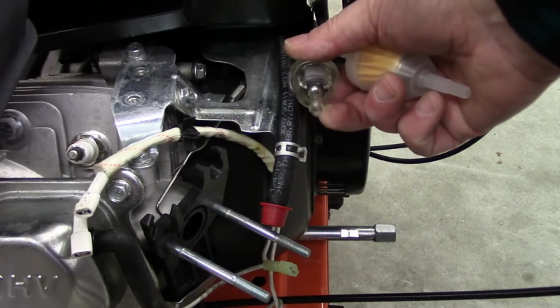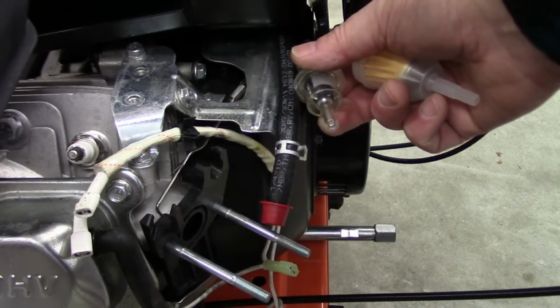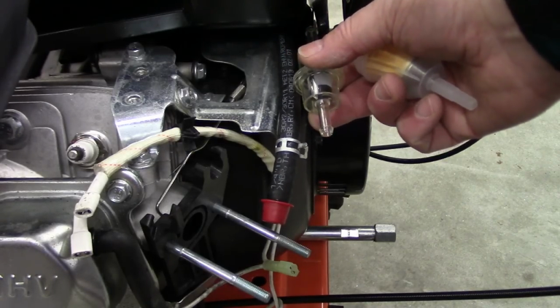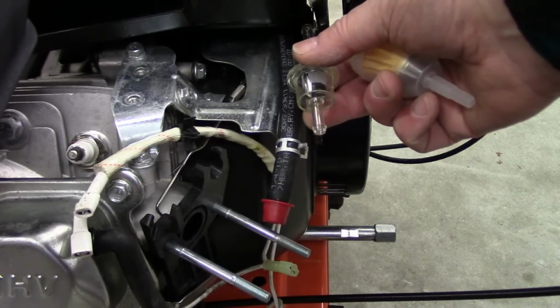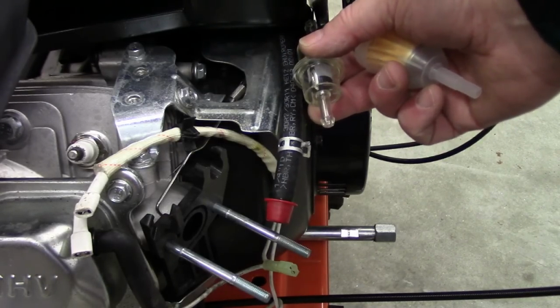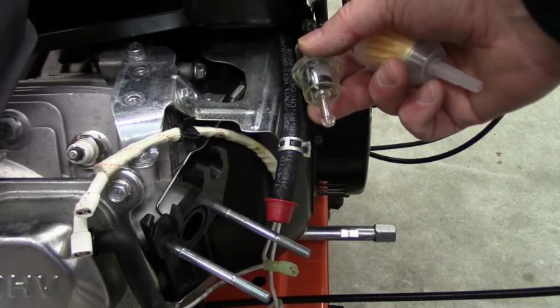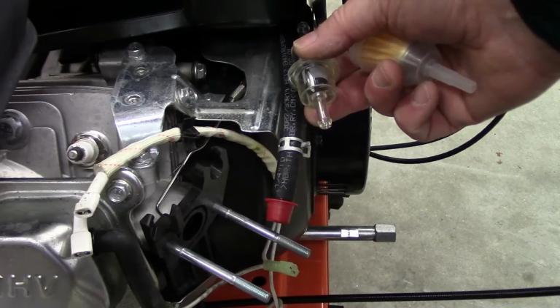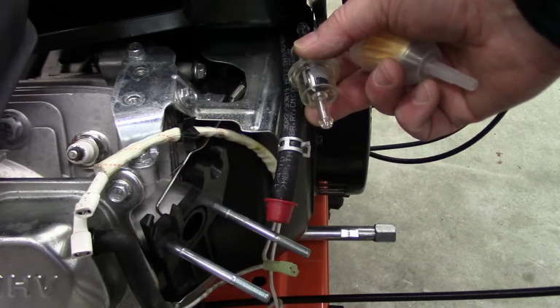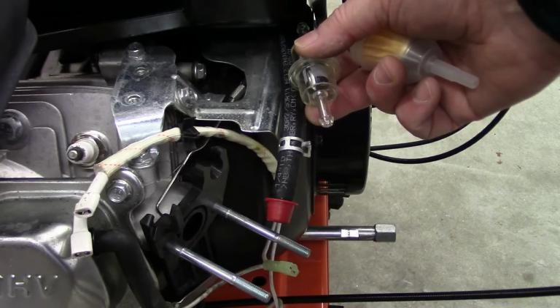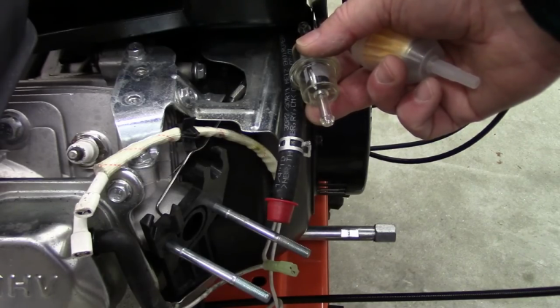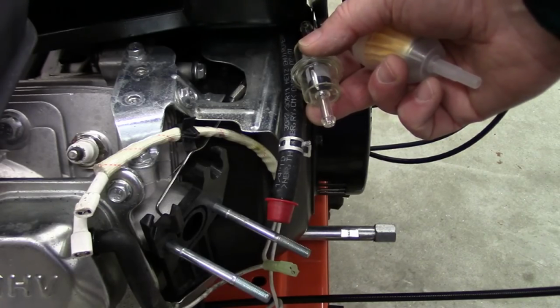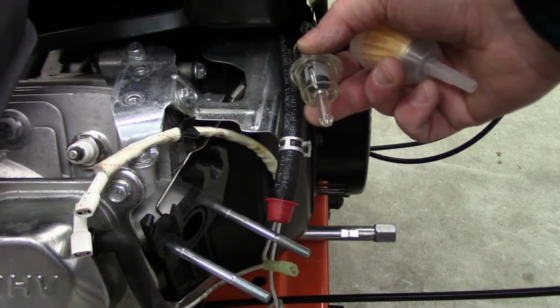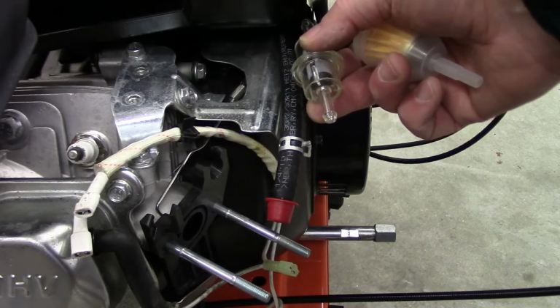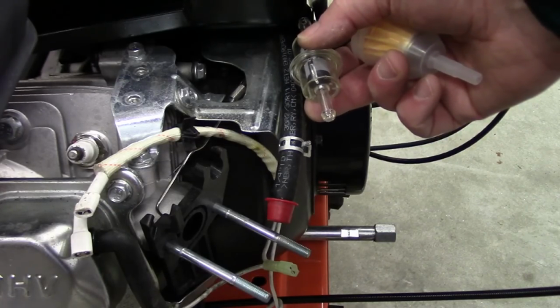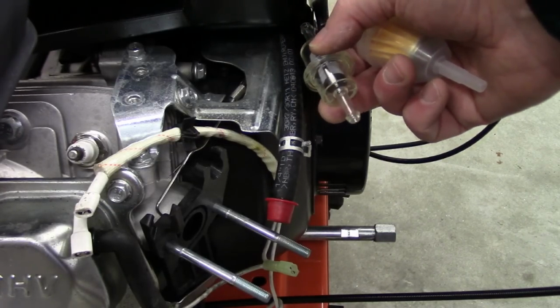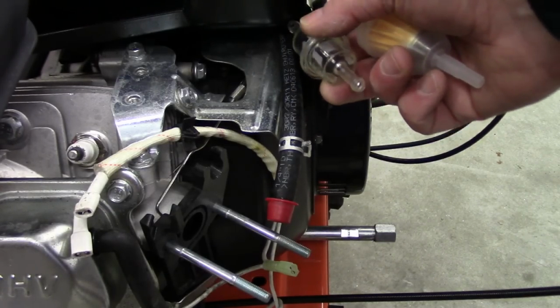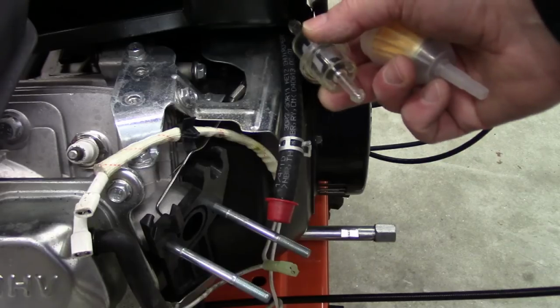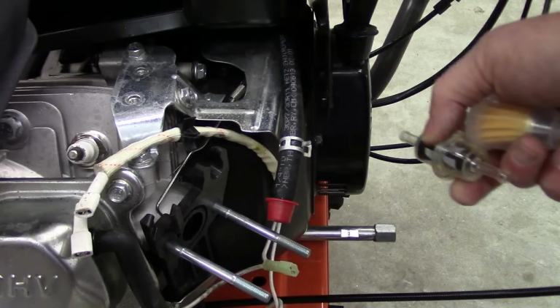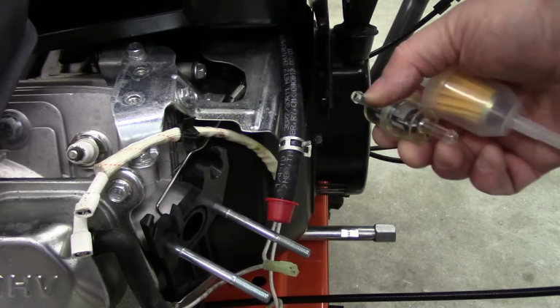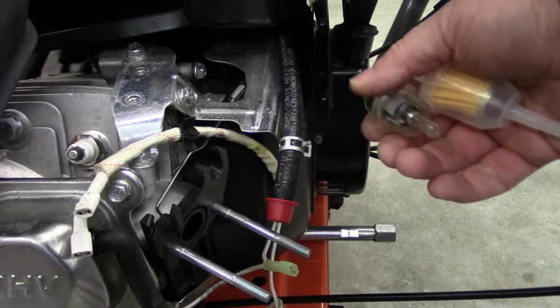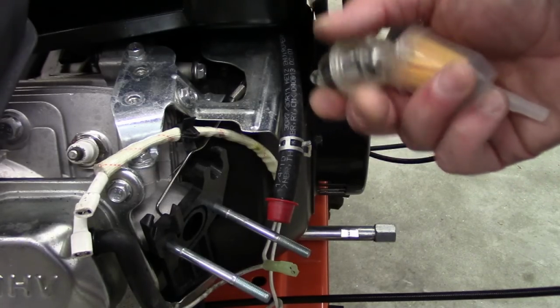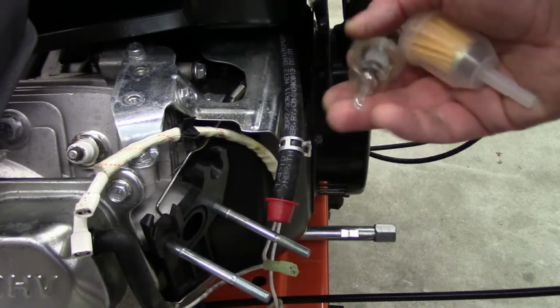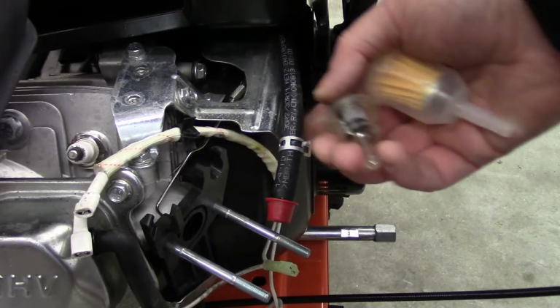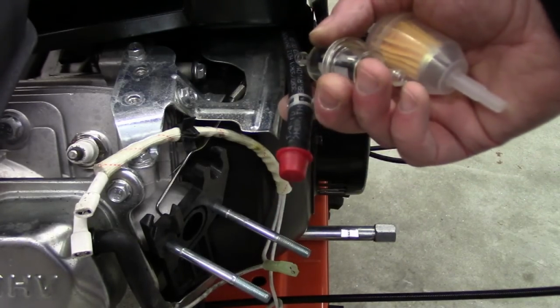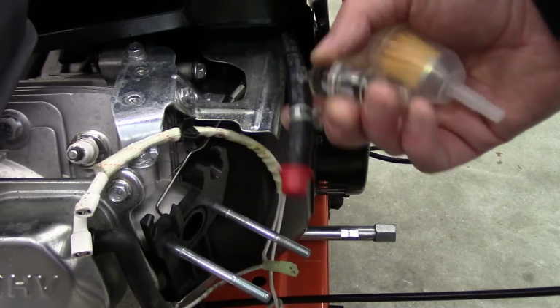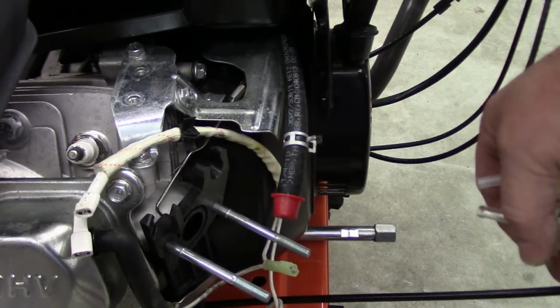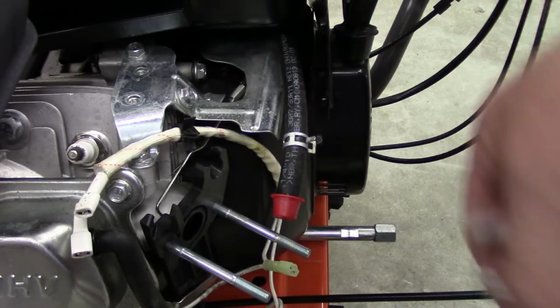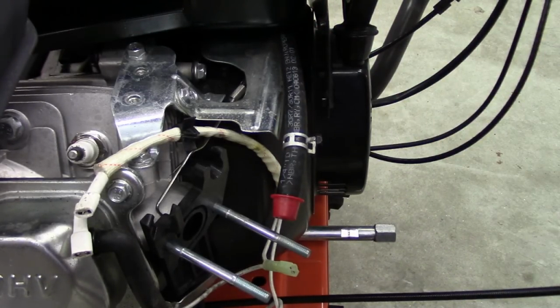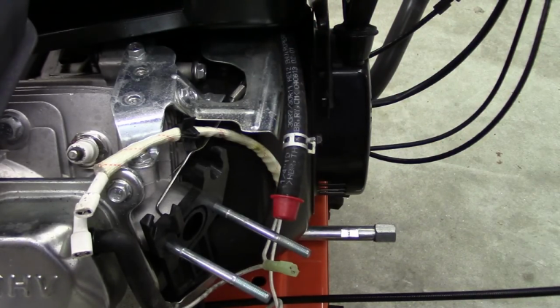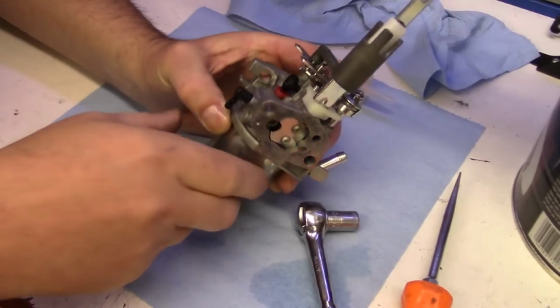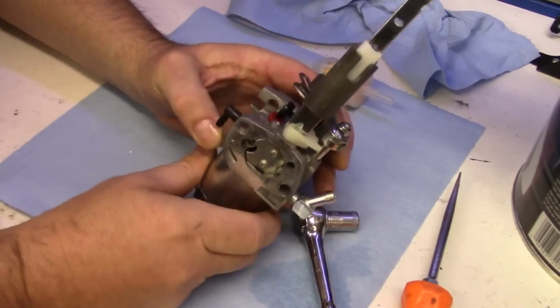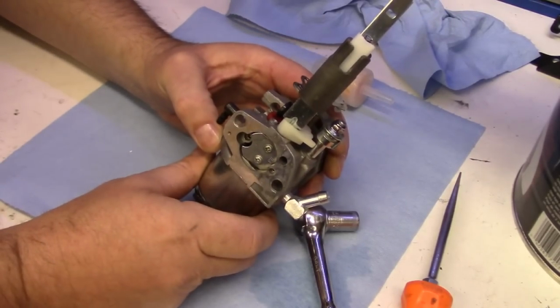If the reason it's running lean is just because it's plugged with a bit of dirt, it might be worthwhile putting a fuel filter in. That would be your call — I just thought I'd show this.